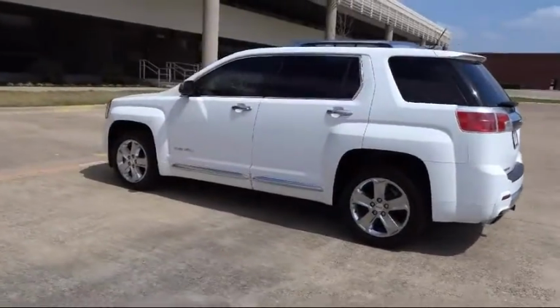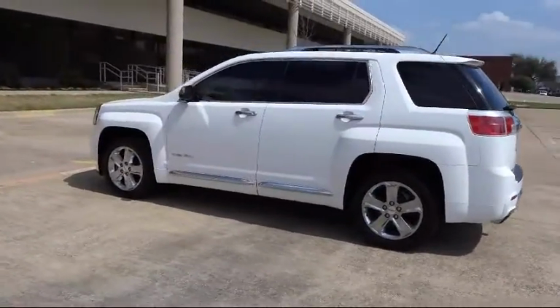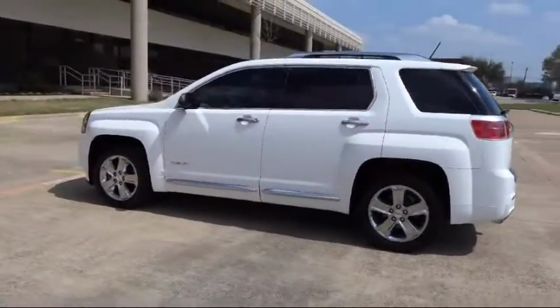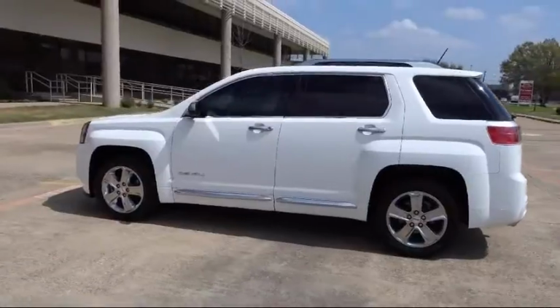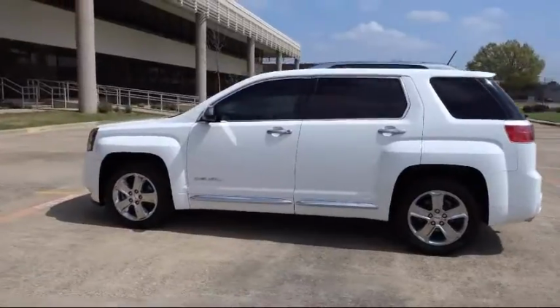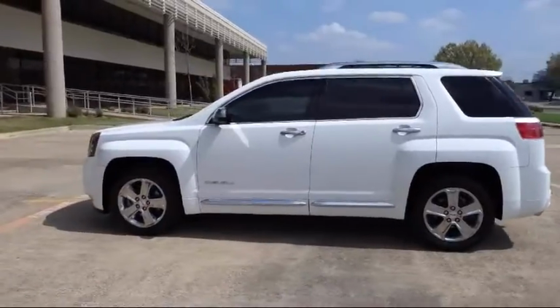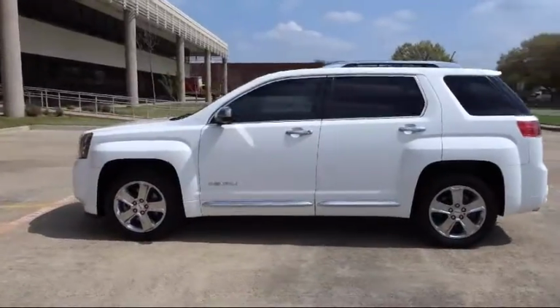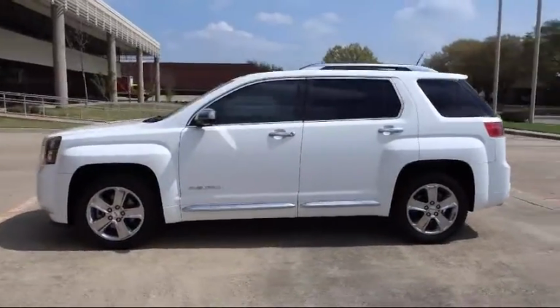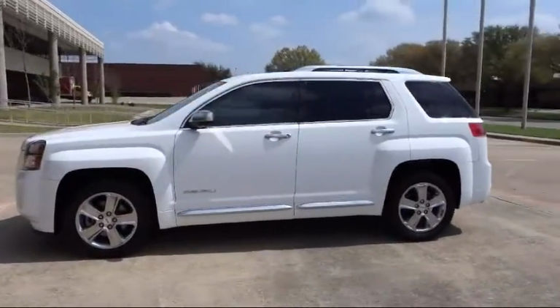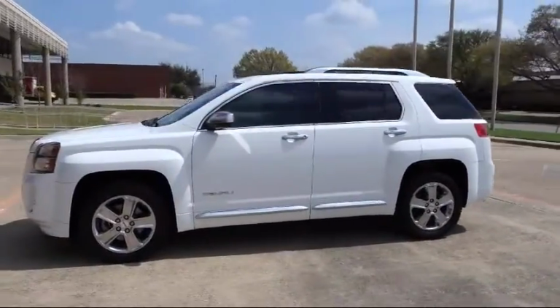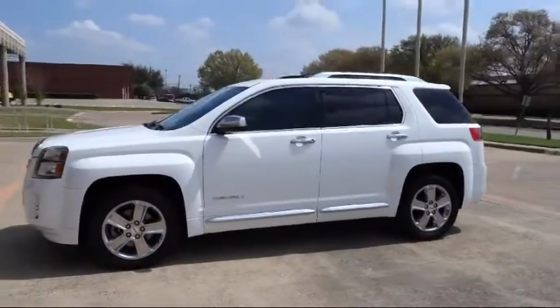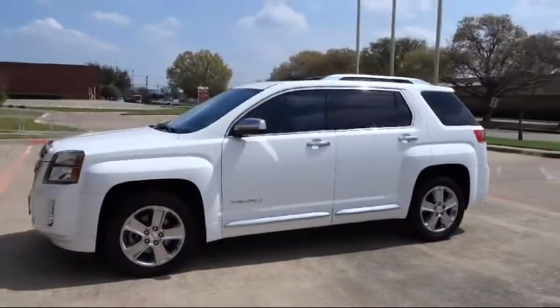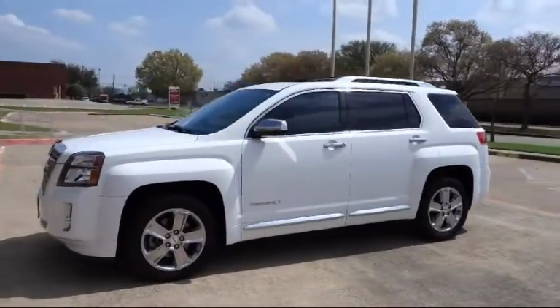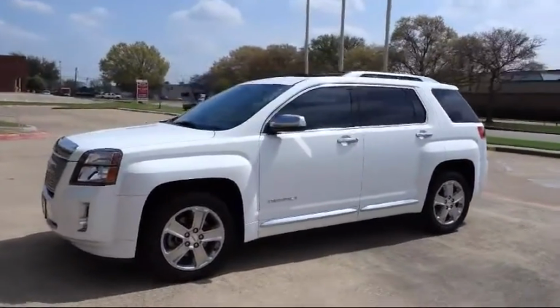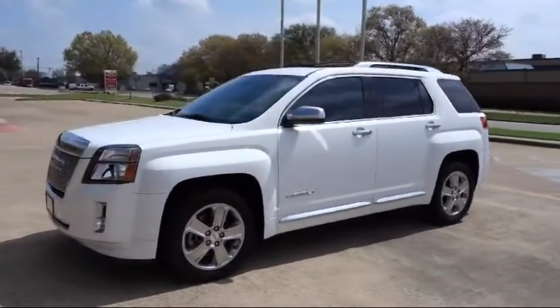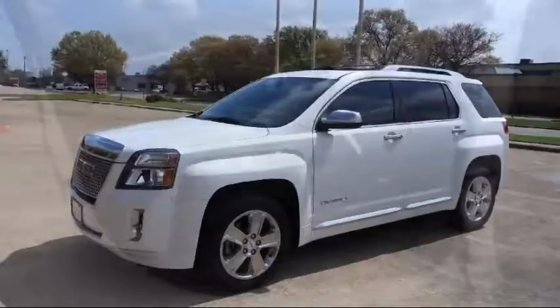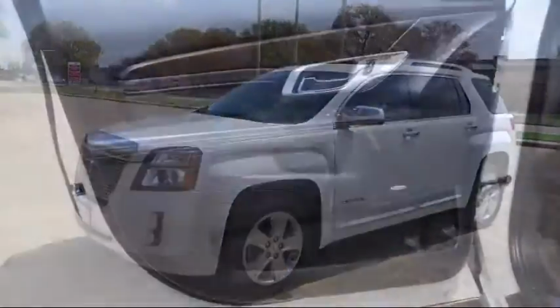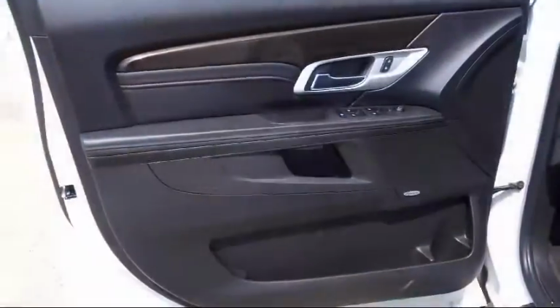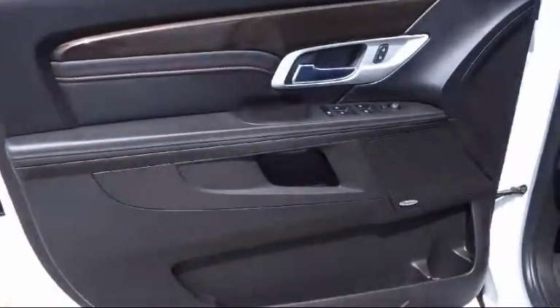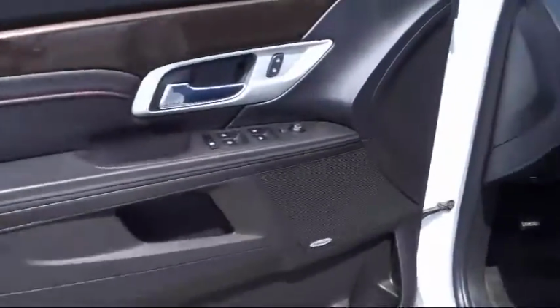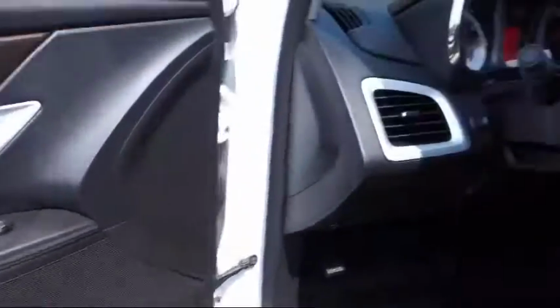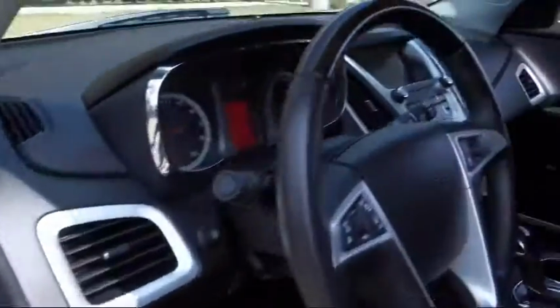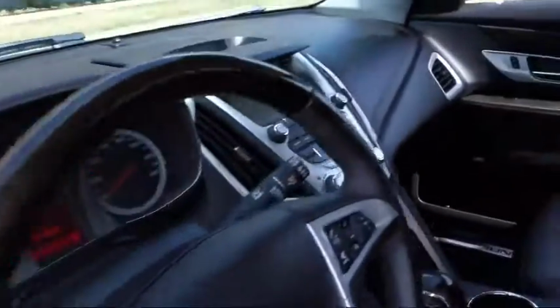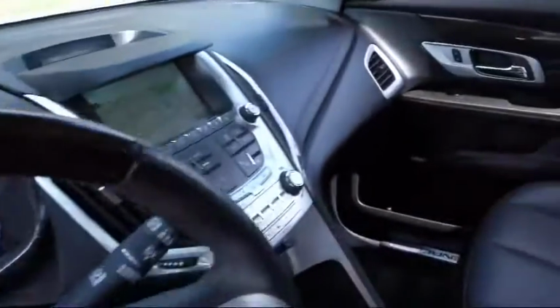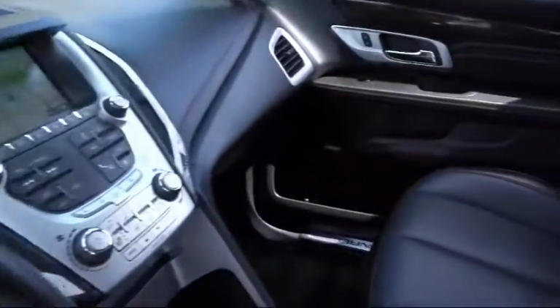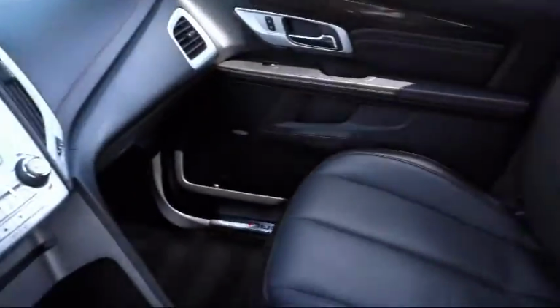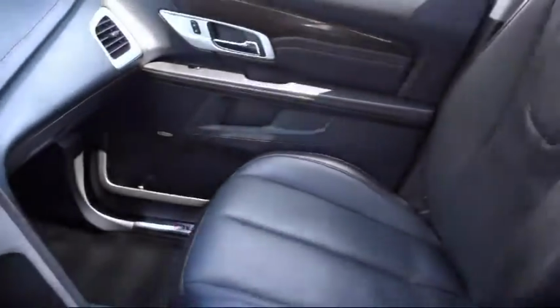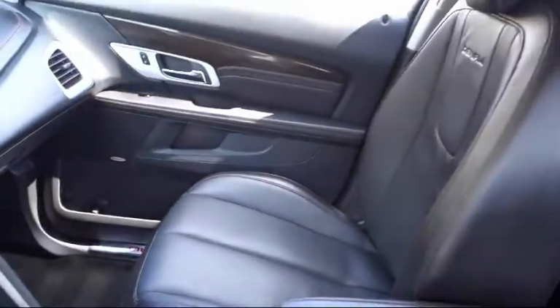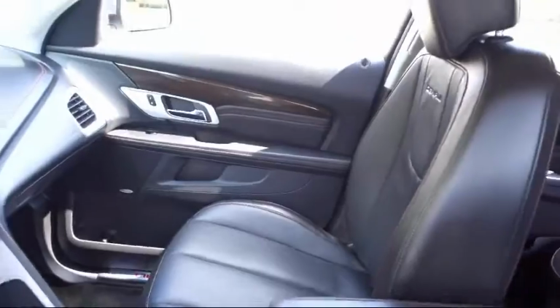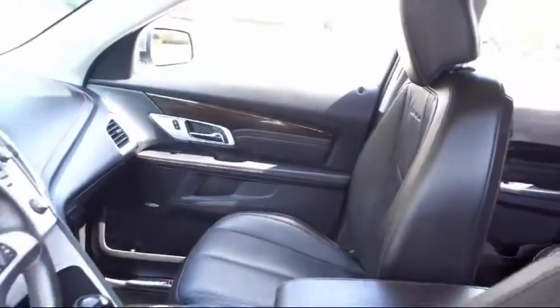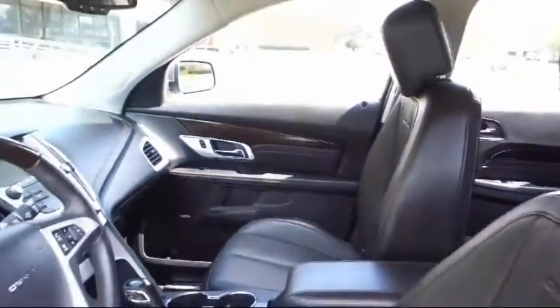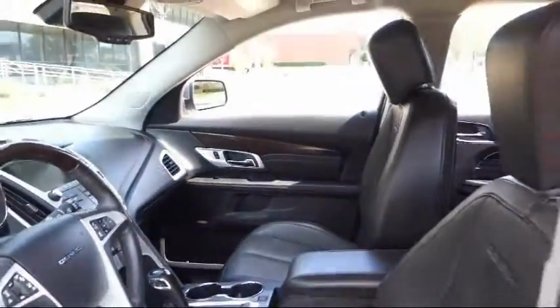Along with our terrific collection of available inventory, AutoCentrics is home to great financing options, competitive interest rates, premium vehicle warranties that anyone can afford, and most importantly, a no-stress buying environment.